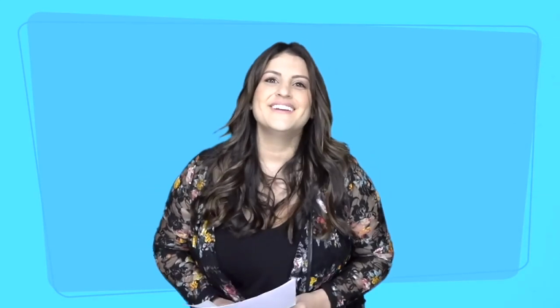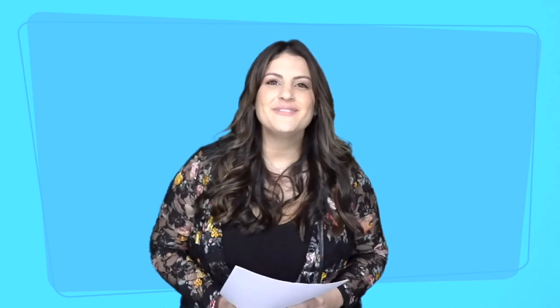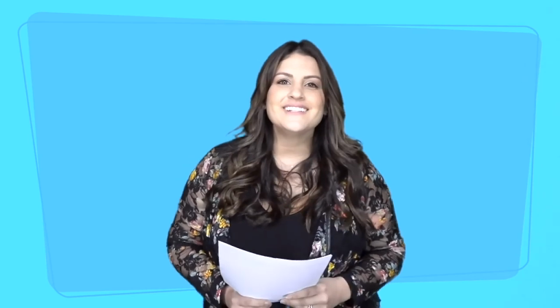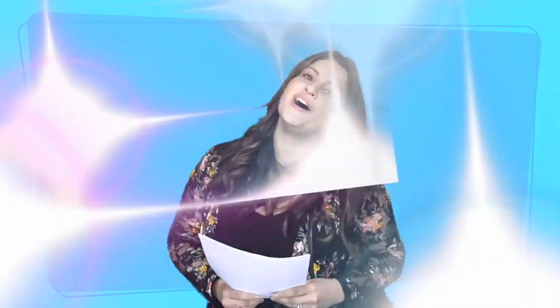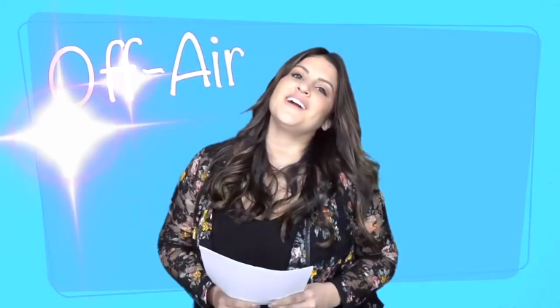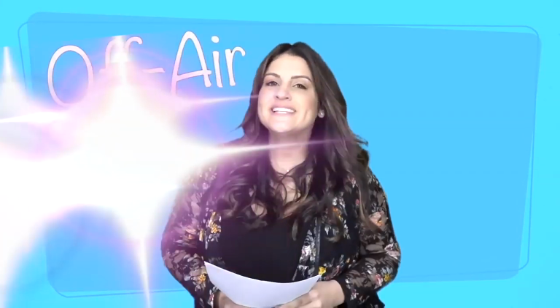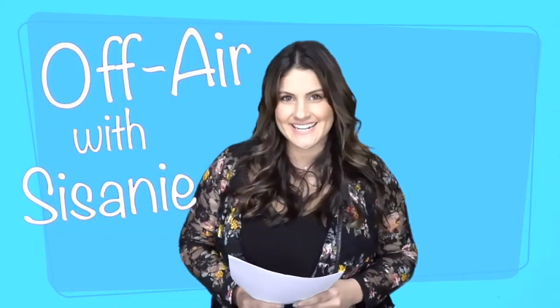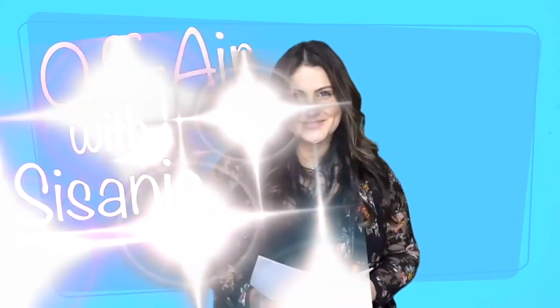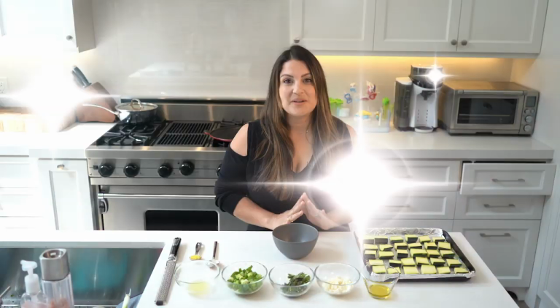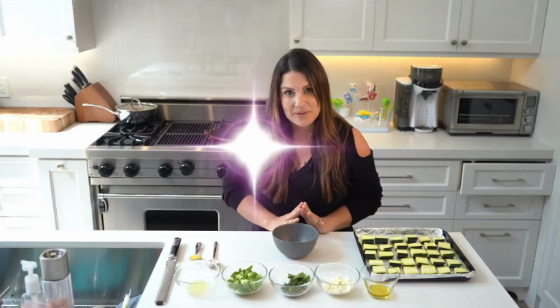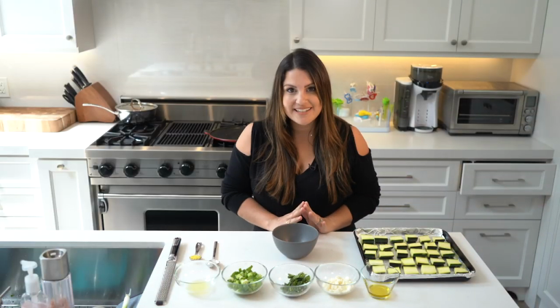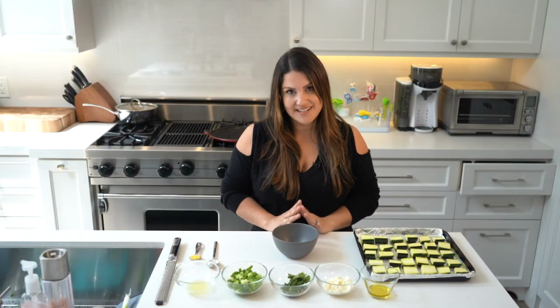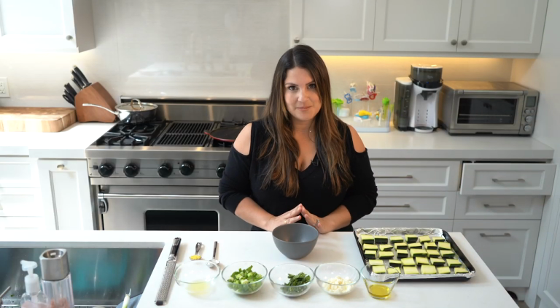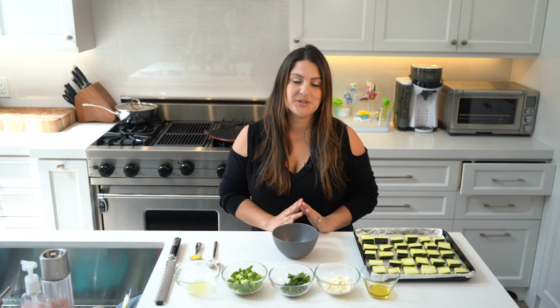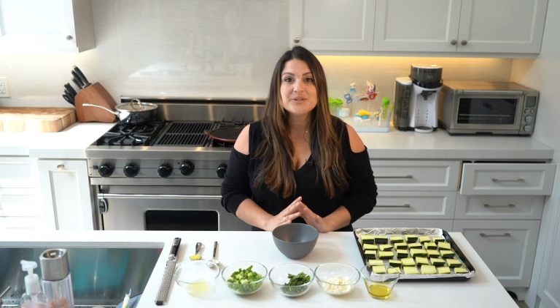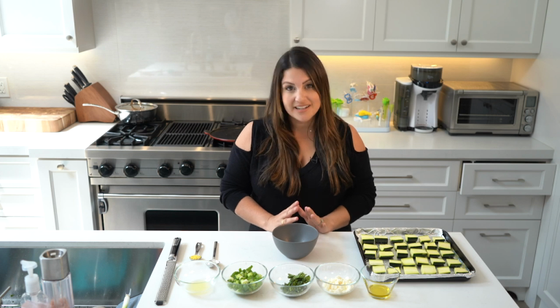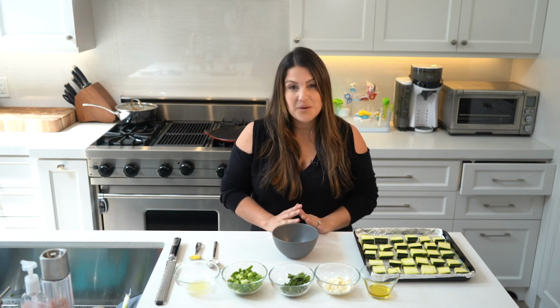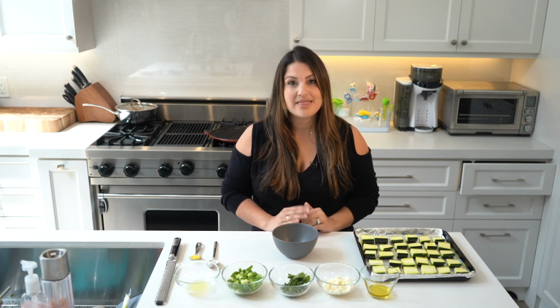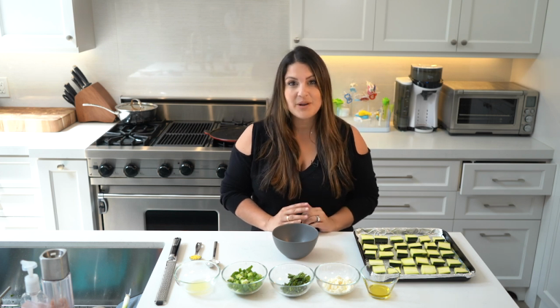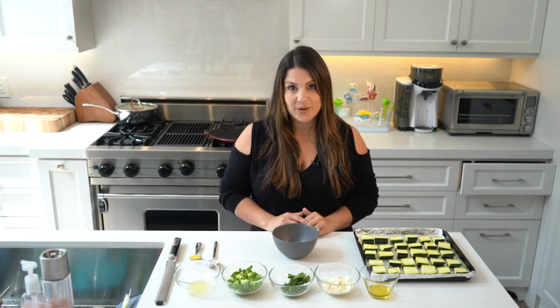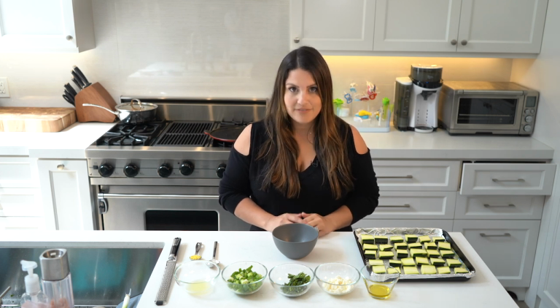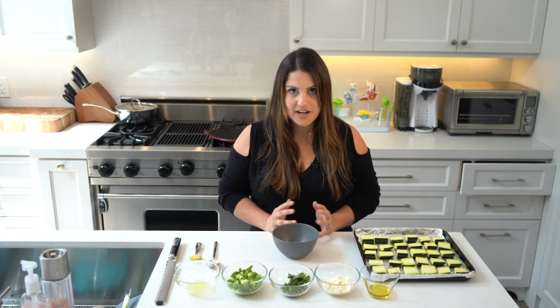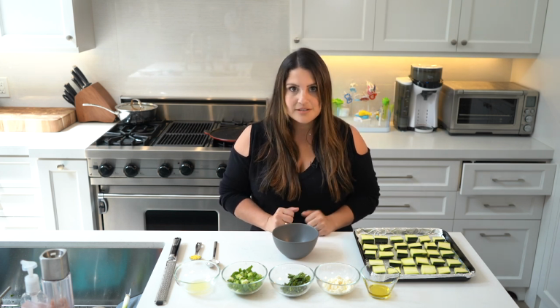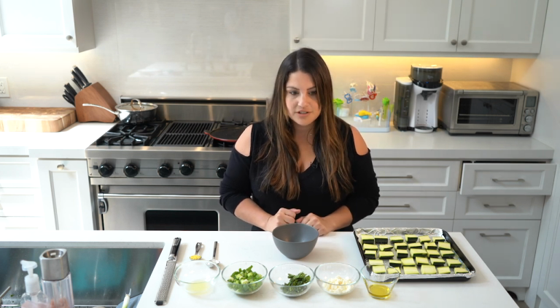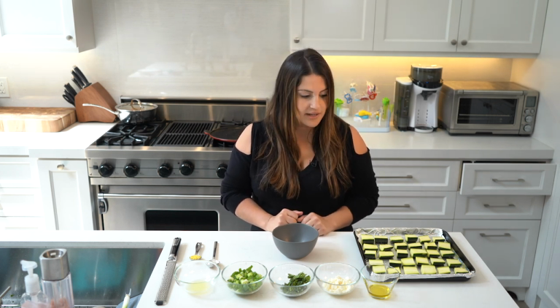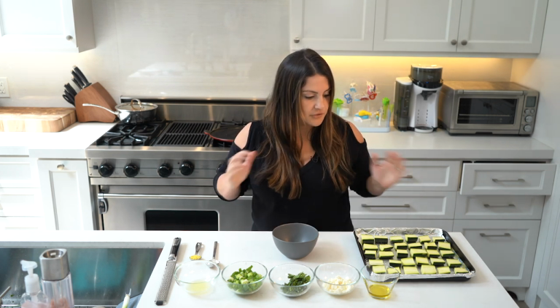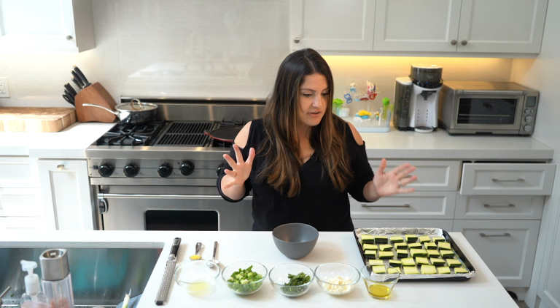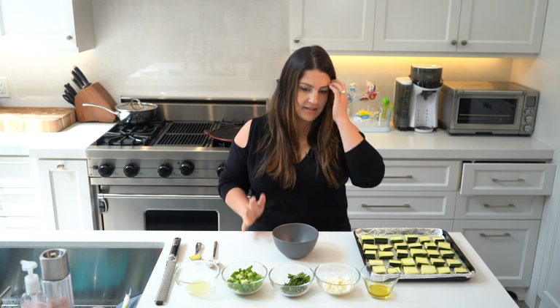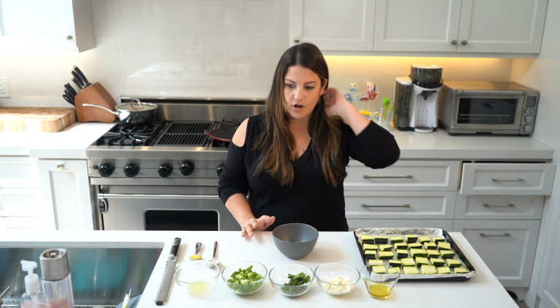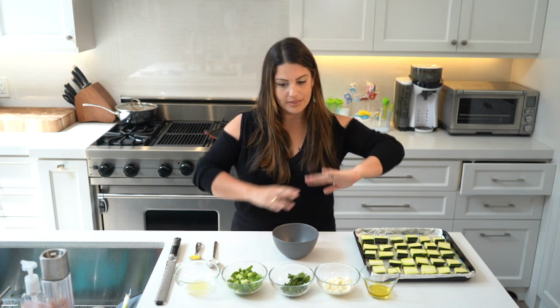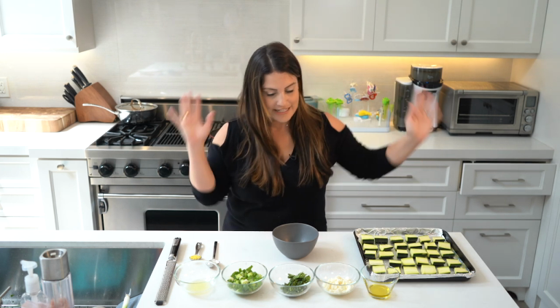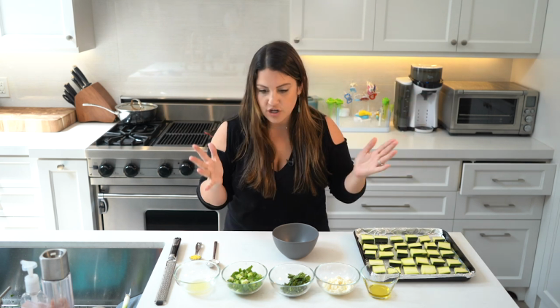What up guys, it's off-air with Sisani. I'm so excited to make today's recipe — it's a grilled zucchini with lemon herb feta. Sounds delicious, right? It's the first time I've ever made this, so let's get started.